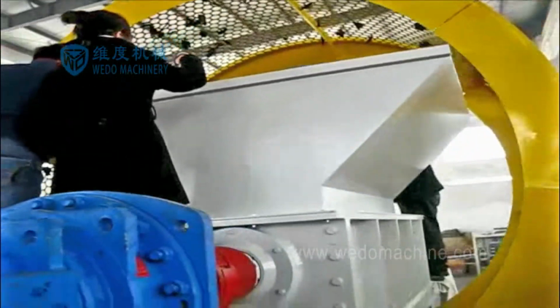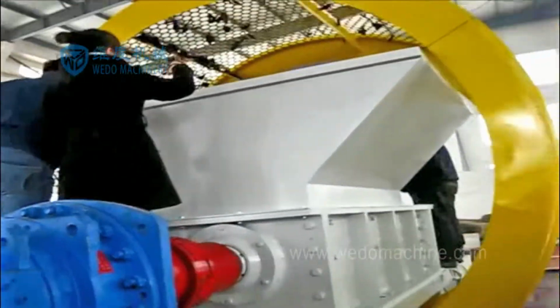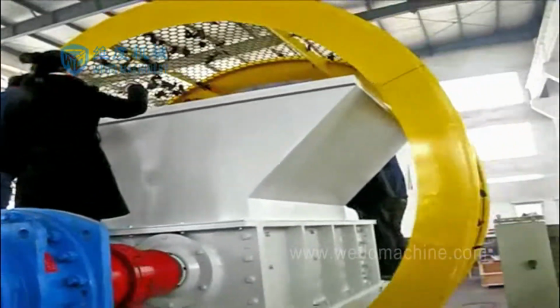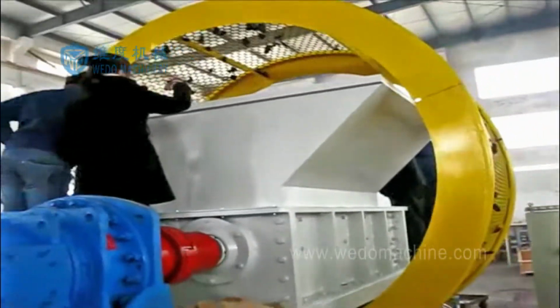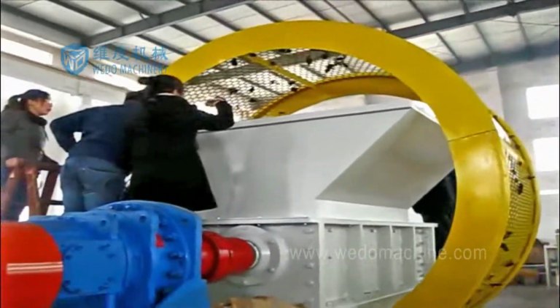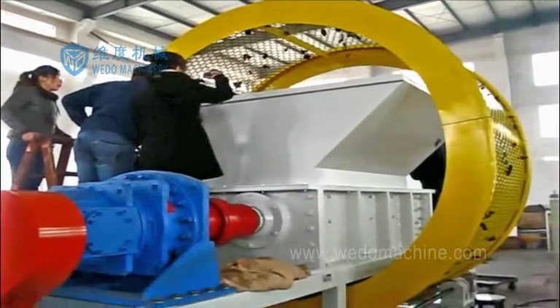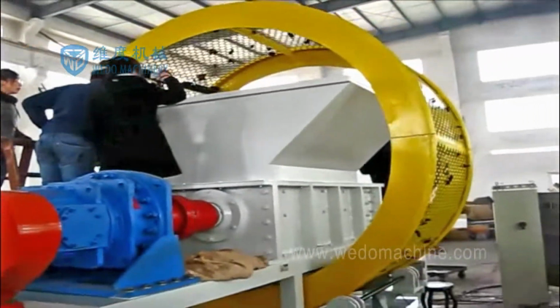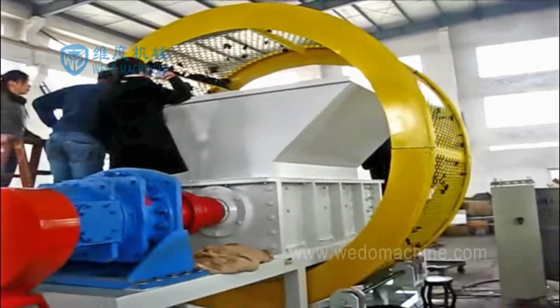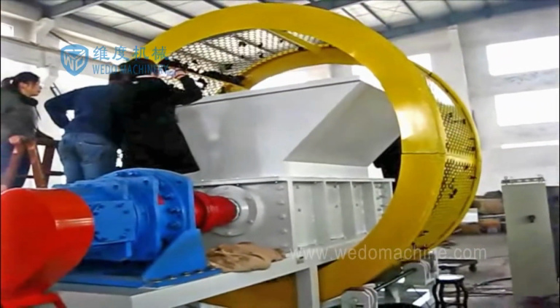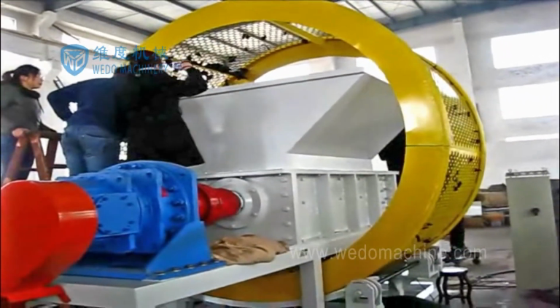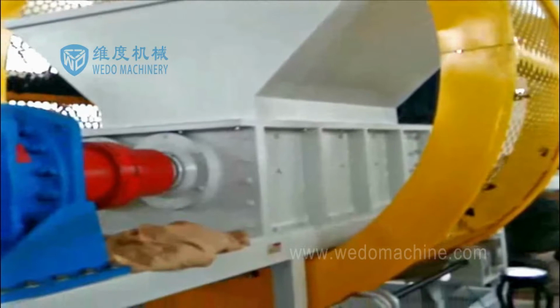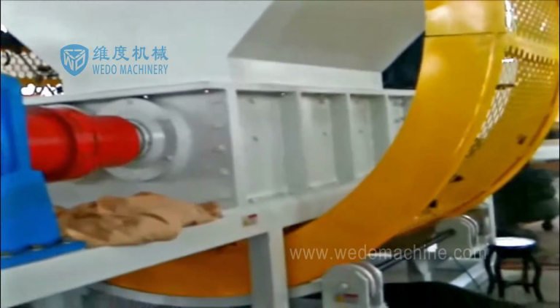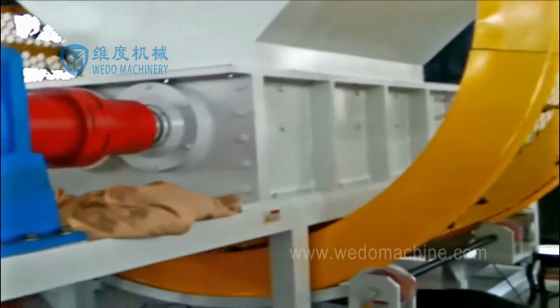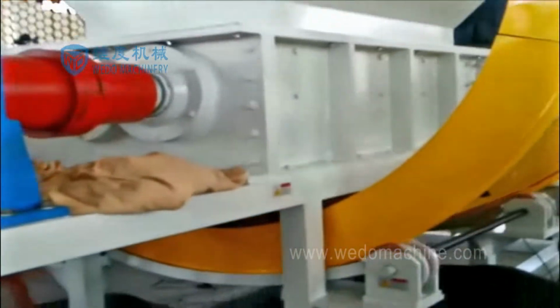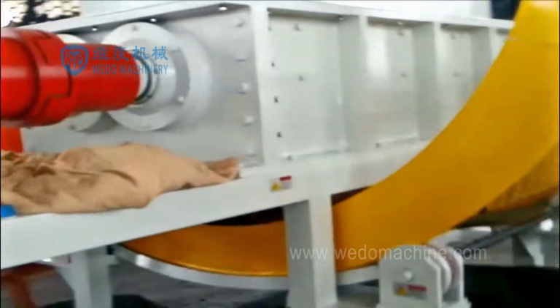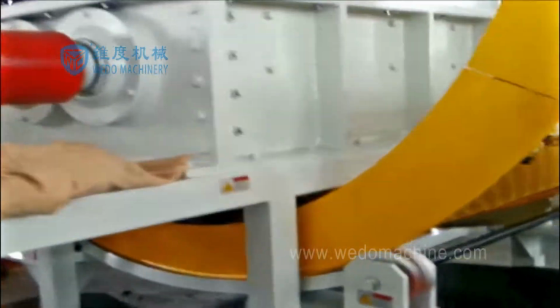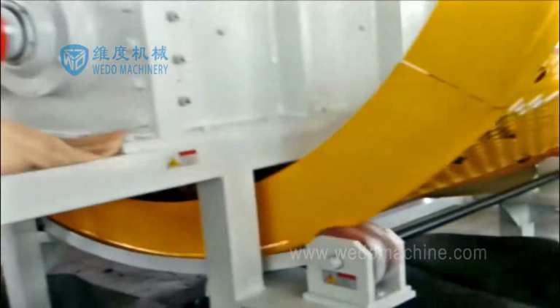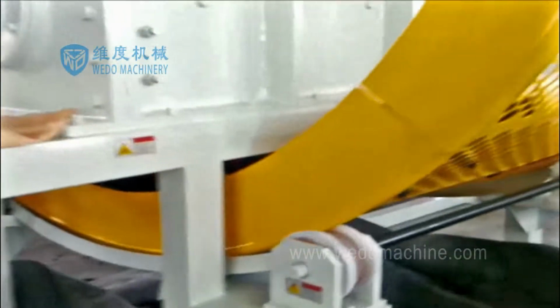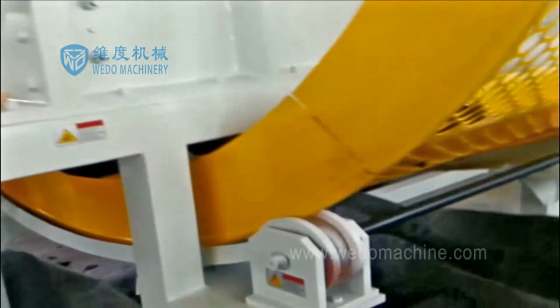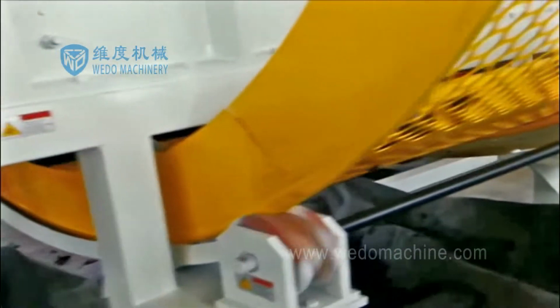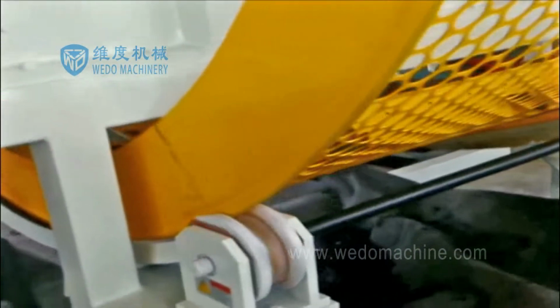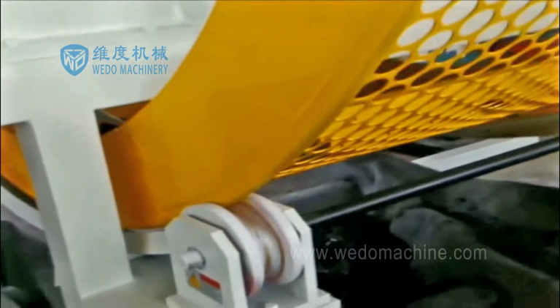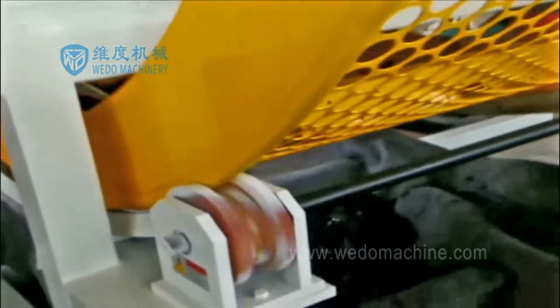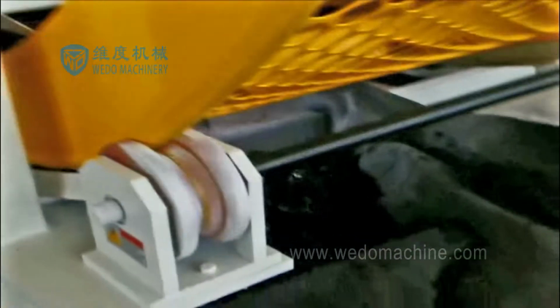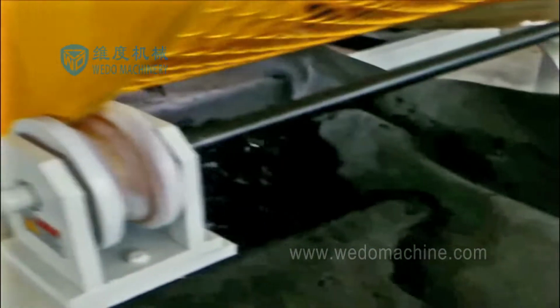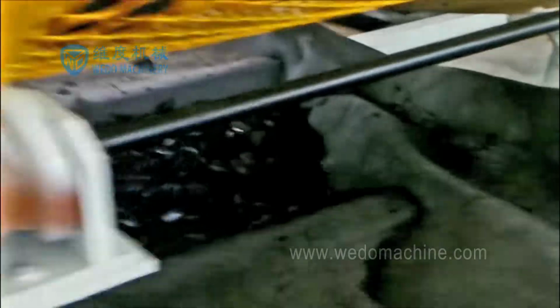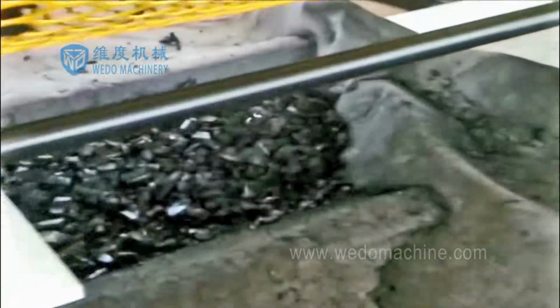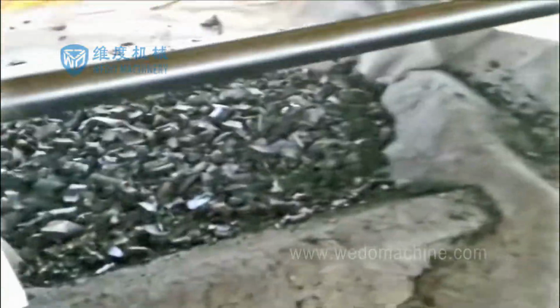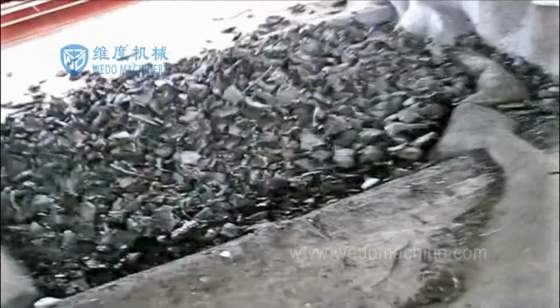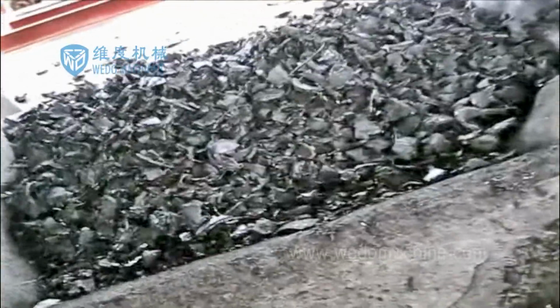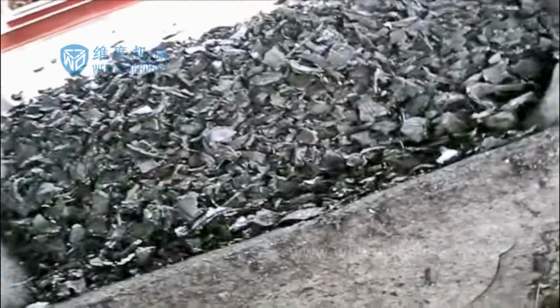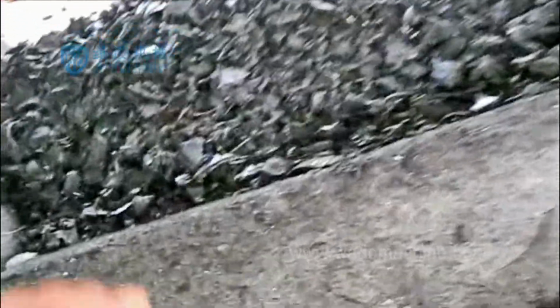We Do Machines Double Shaft Shredder is composed of a motor, hard tooth surface reducer, rotating cutter shaft, movable knife, frame, stand, box body, working platform, and other main structures.